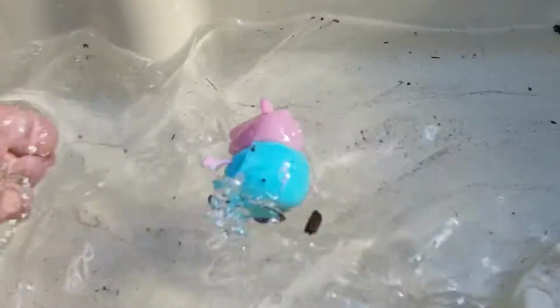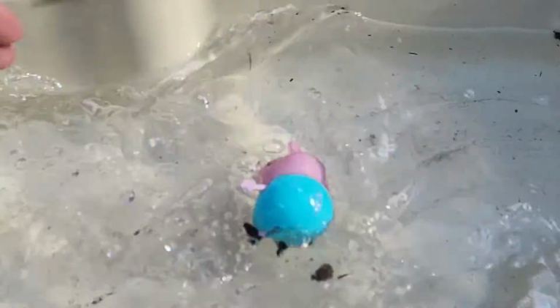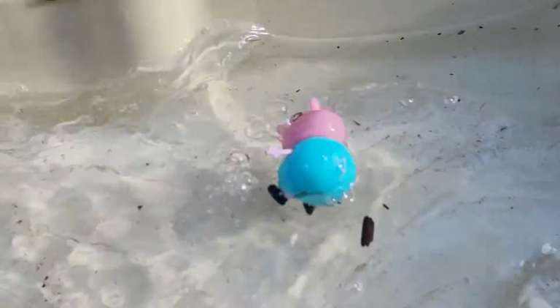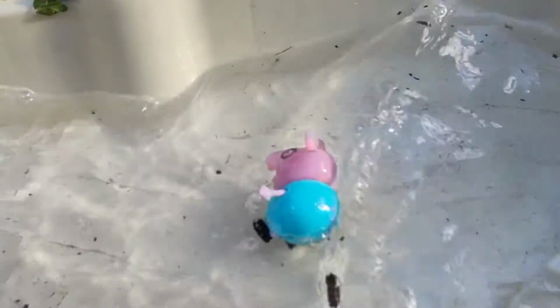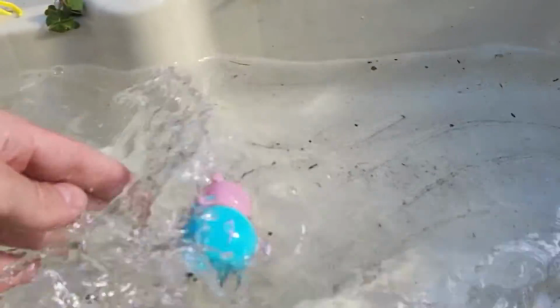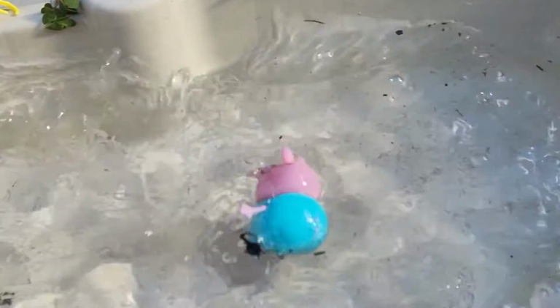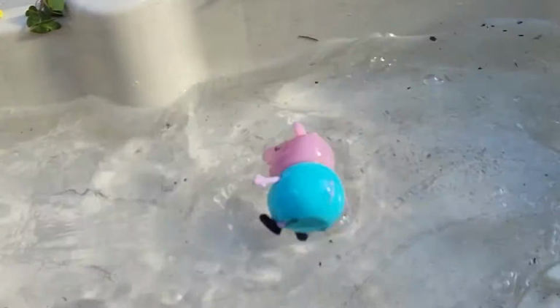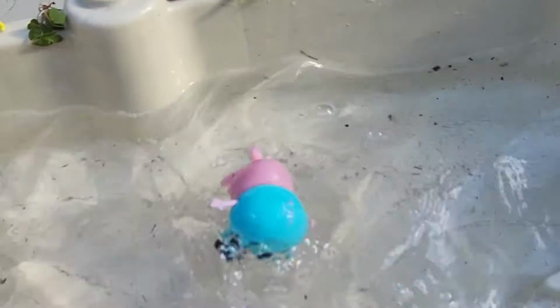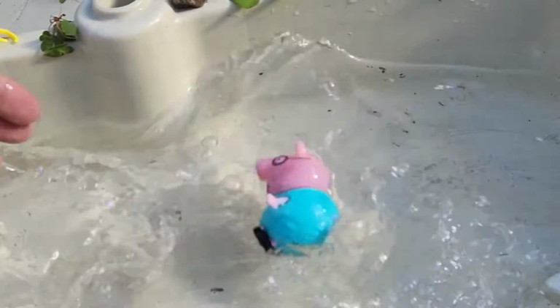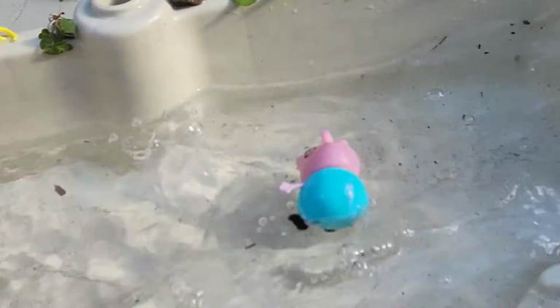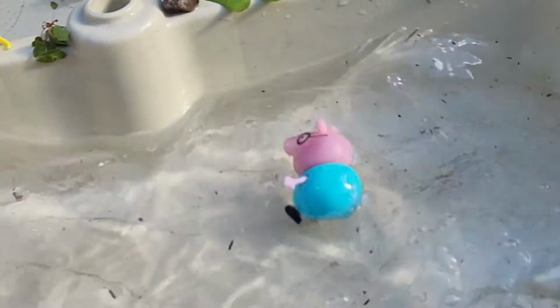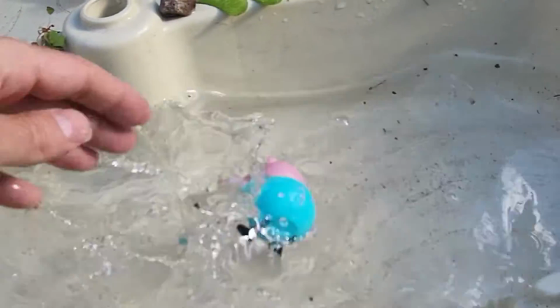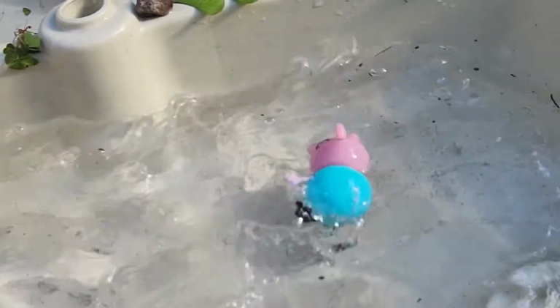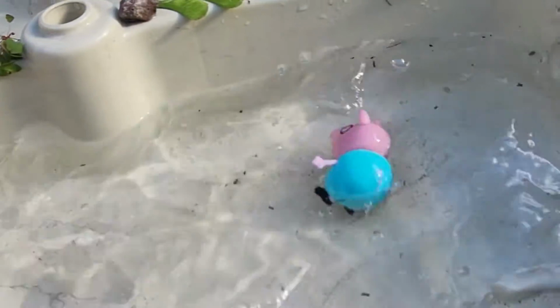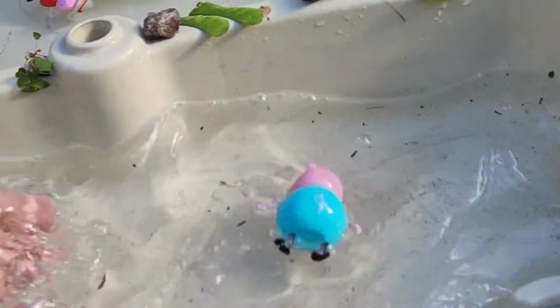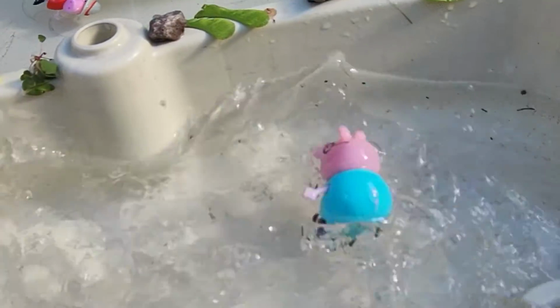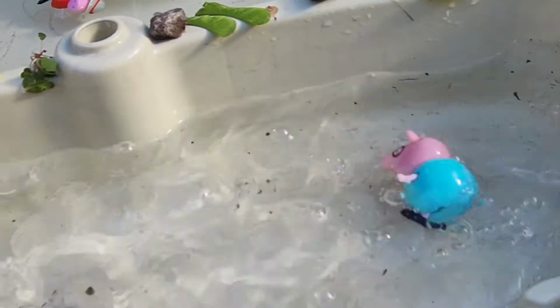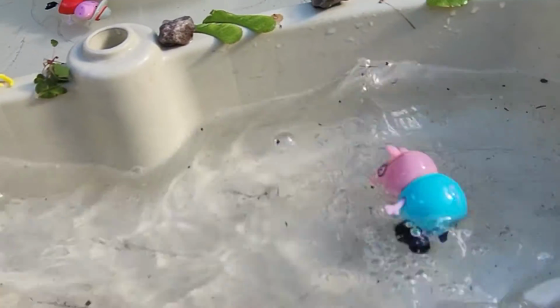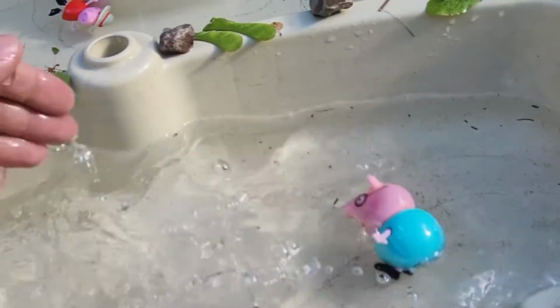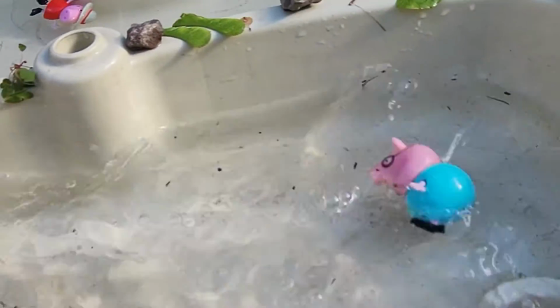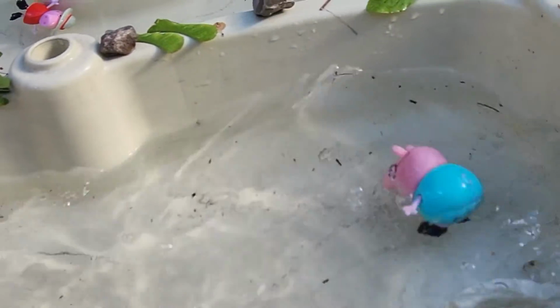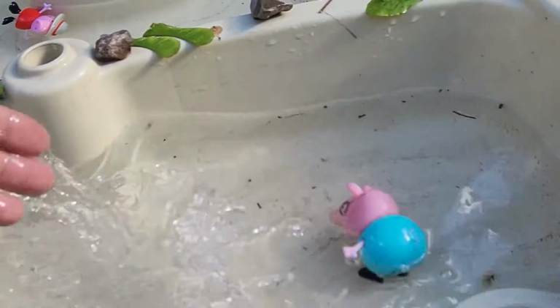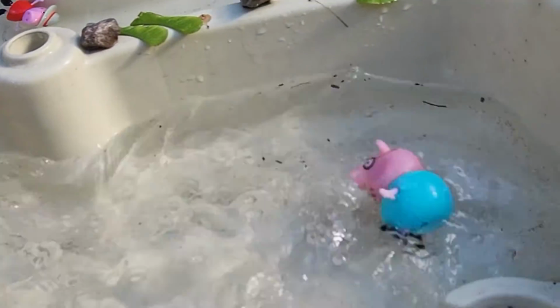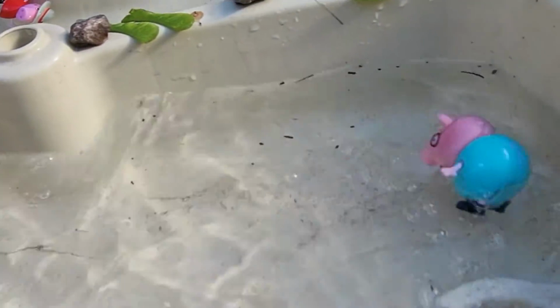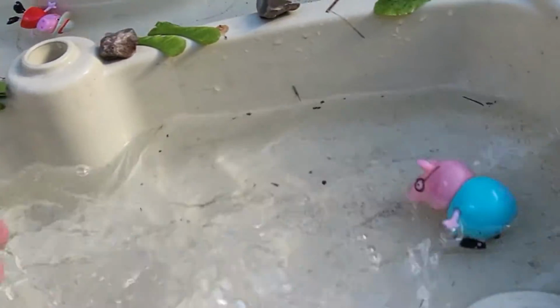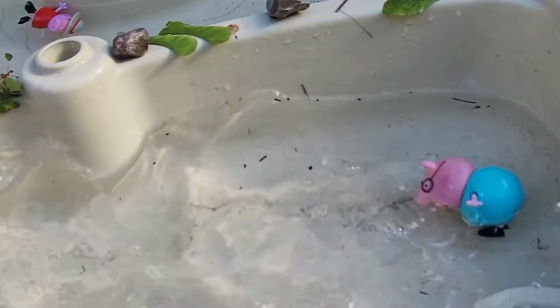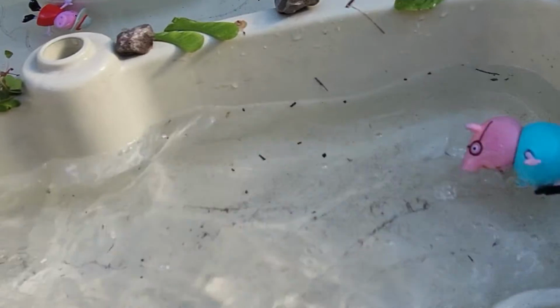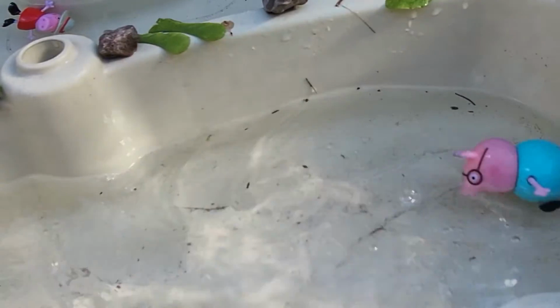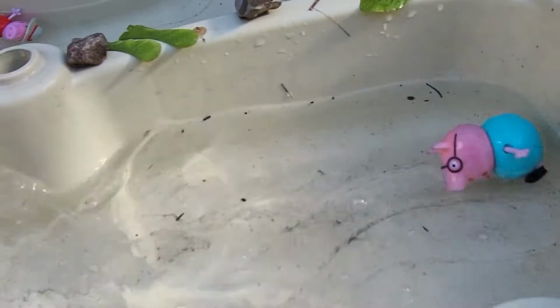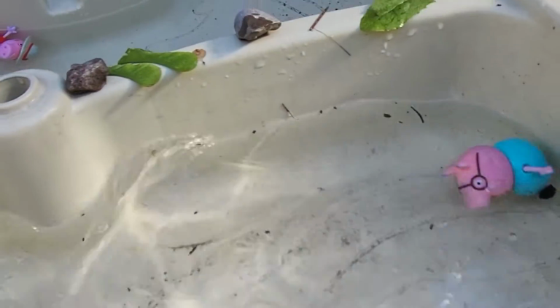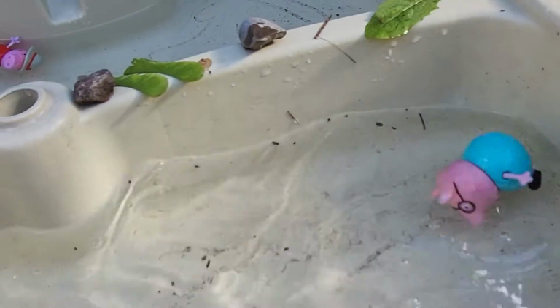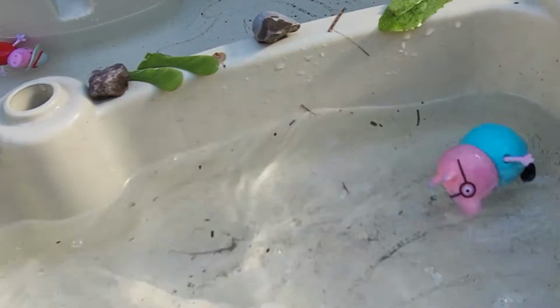Wow, it's a wave machine. Look at these waves. Oh, I'm having a great time. Okay.